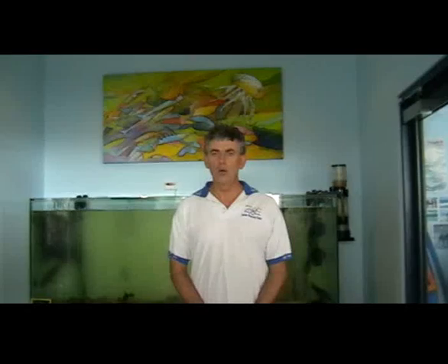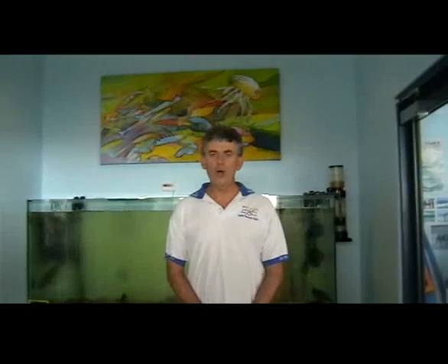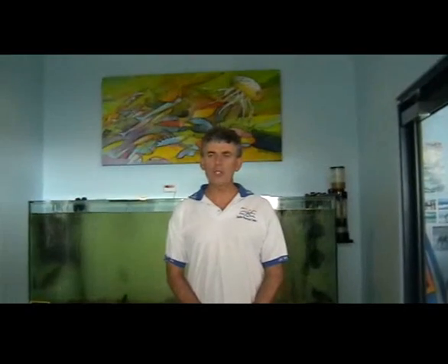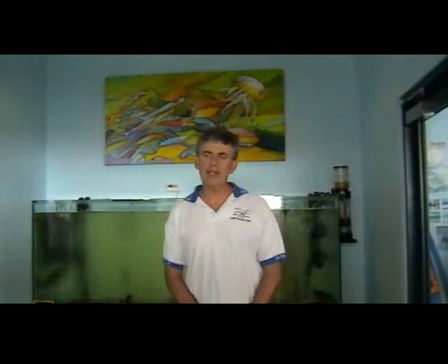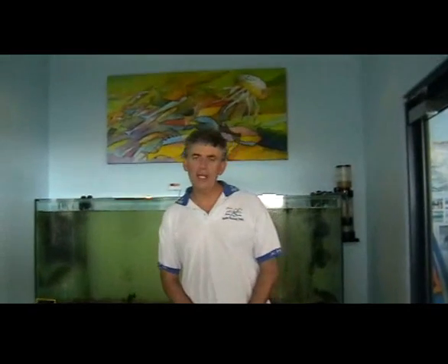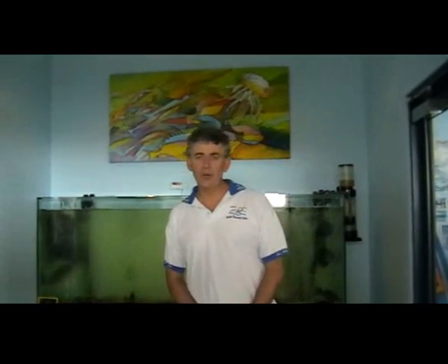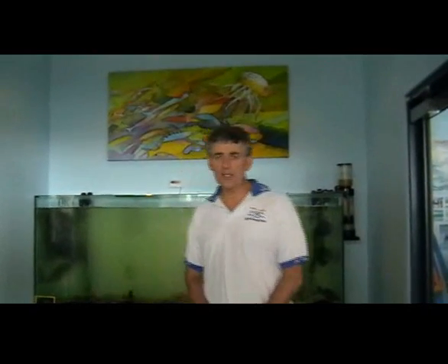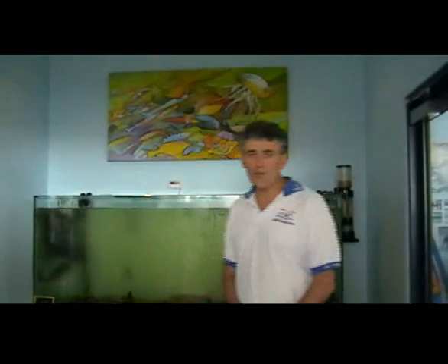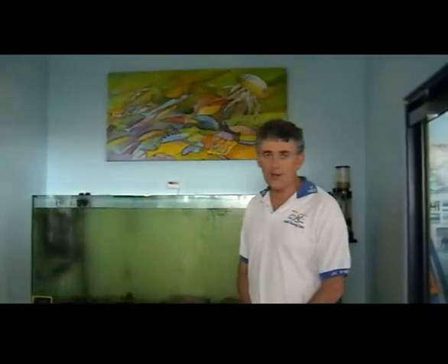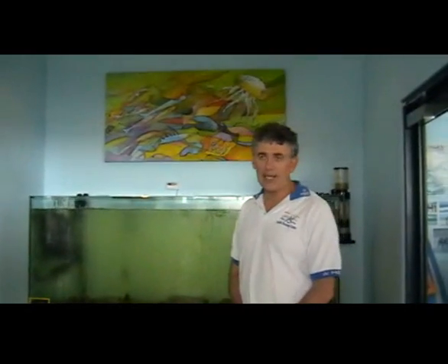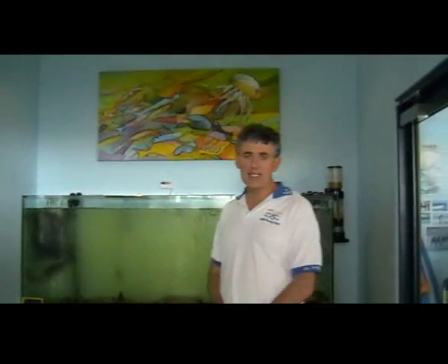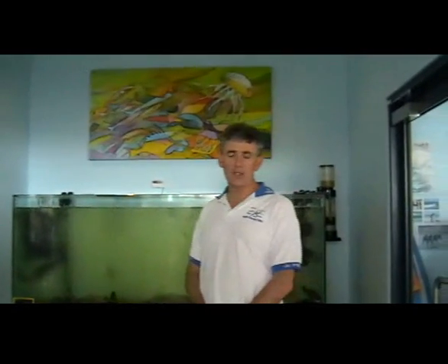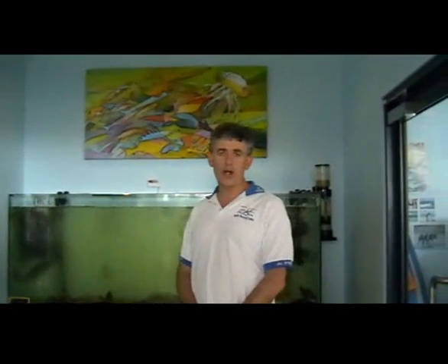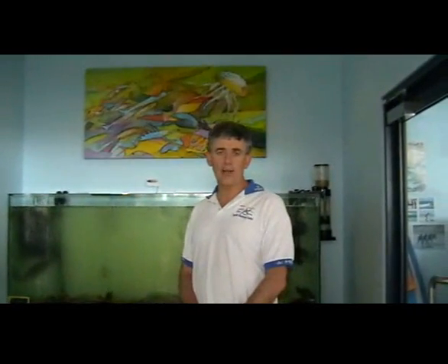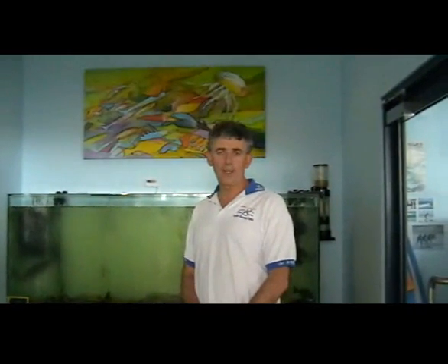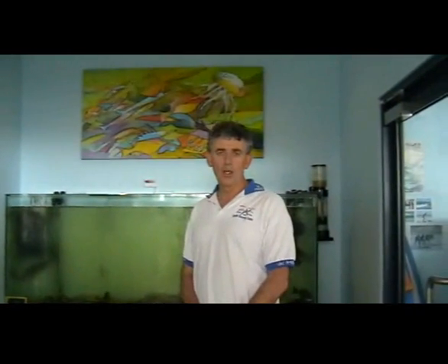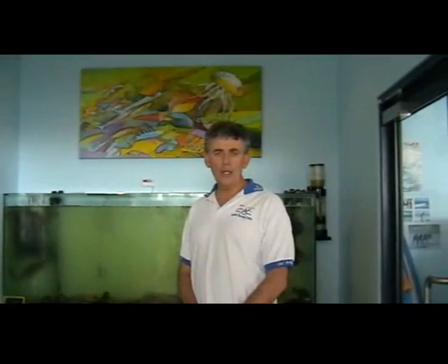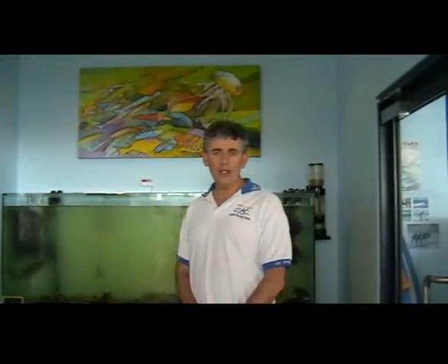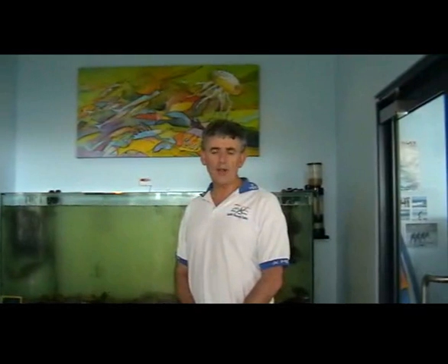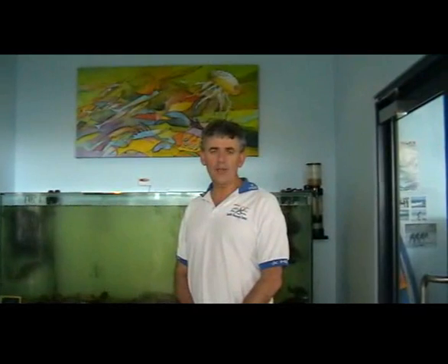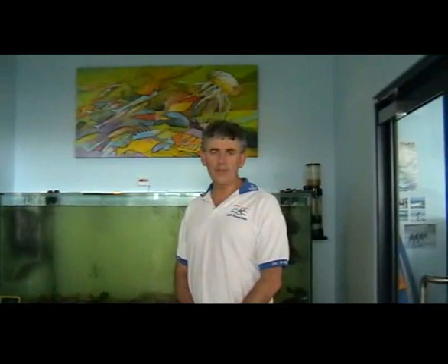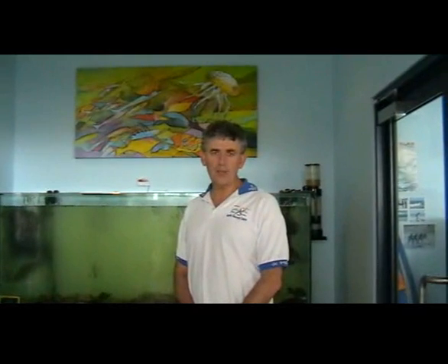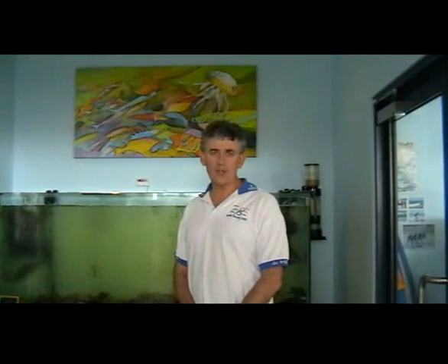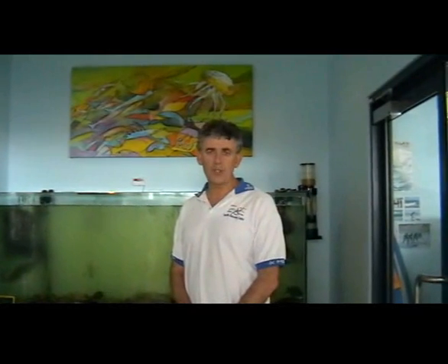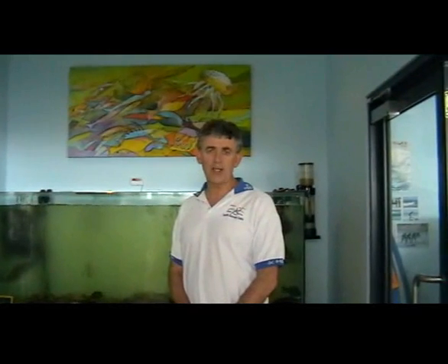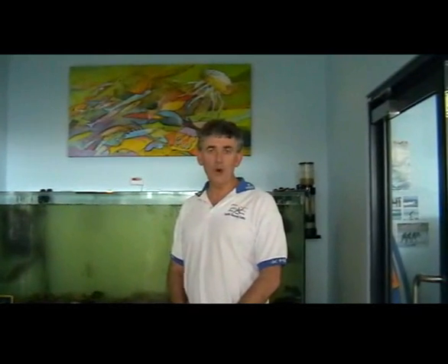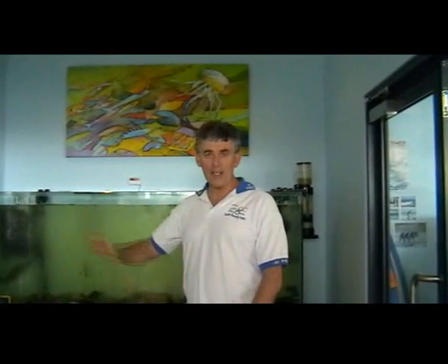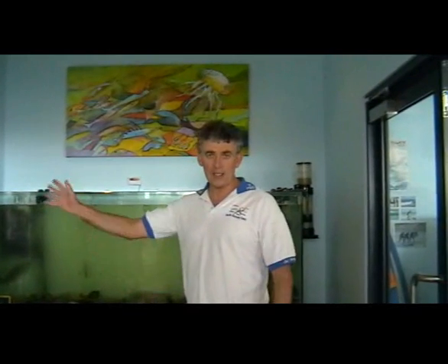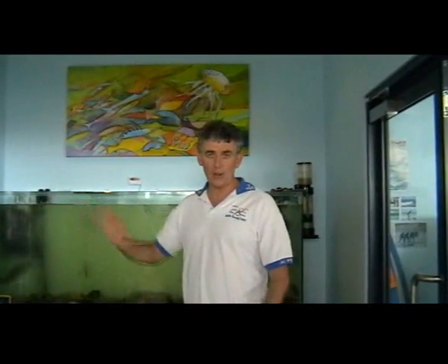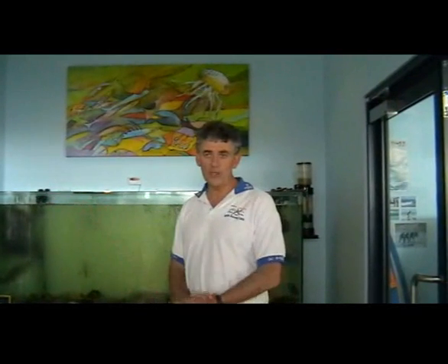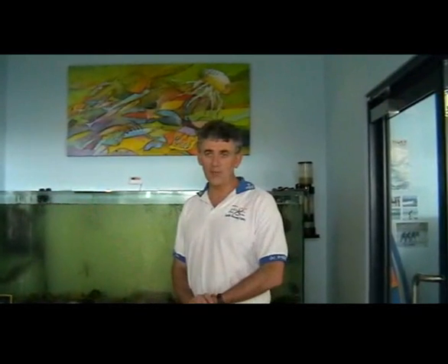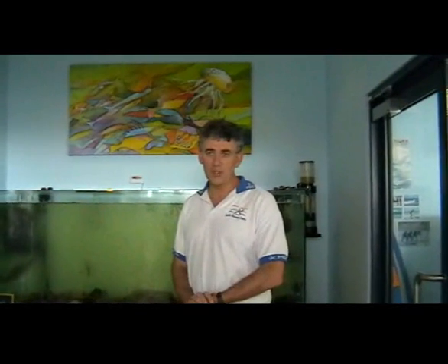Welcome to the Henley Beach Marine Discovery Centre in Adelaide, South Australia. We are located only 15 minutes from the city, right next to the Gulf St. Vincent.